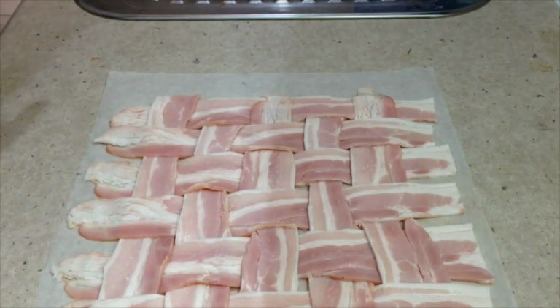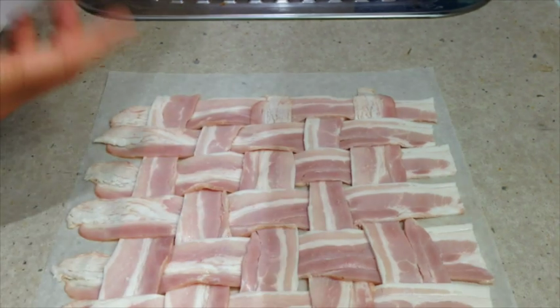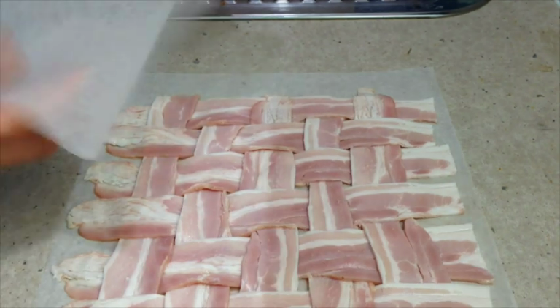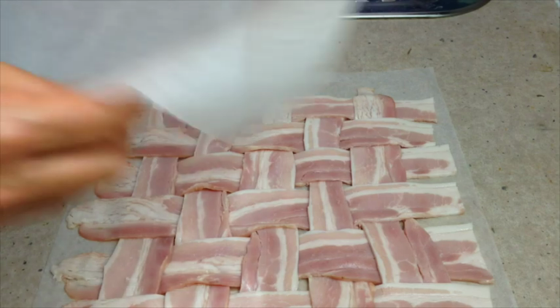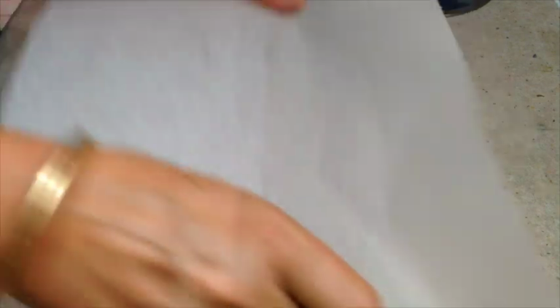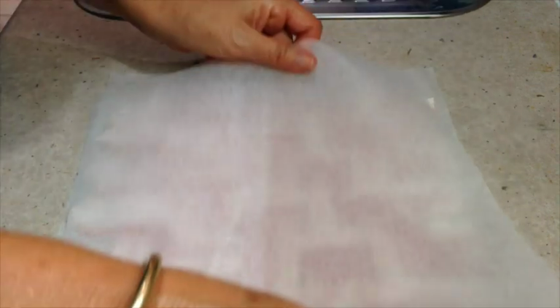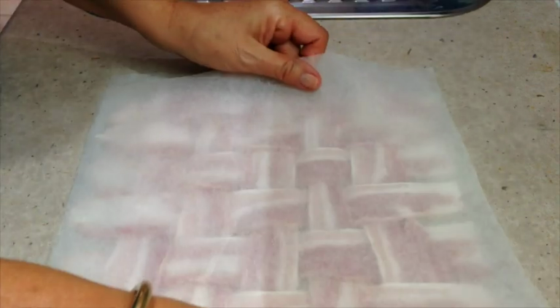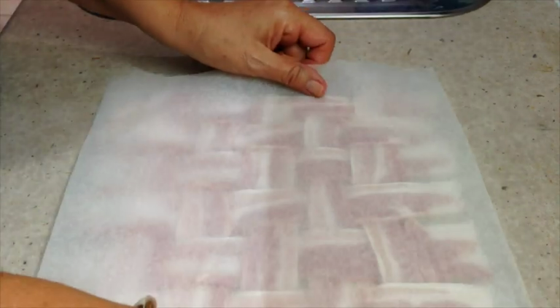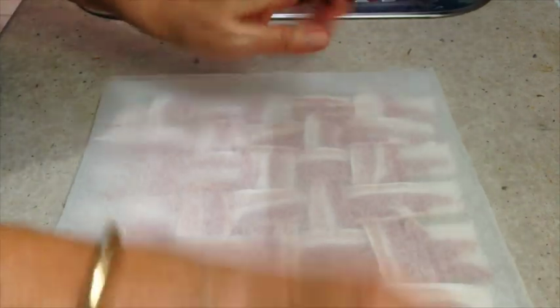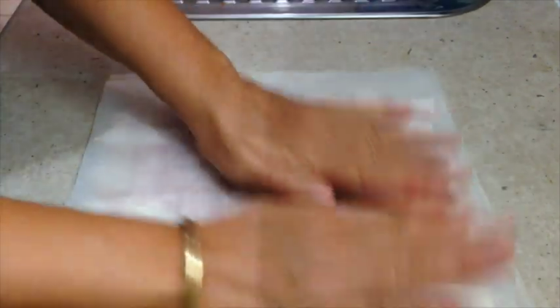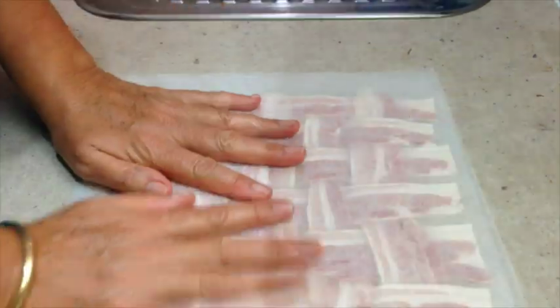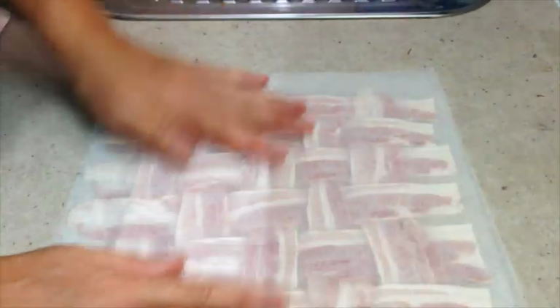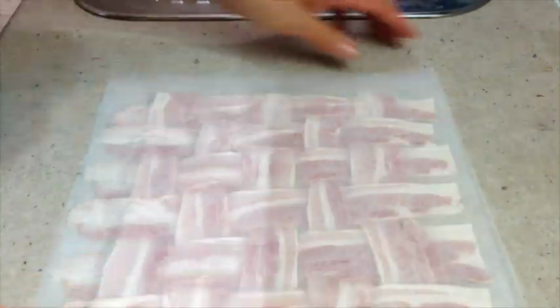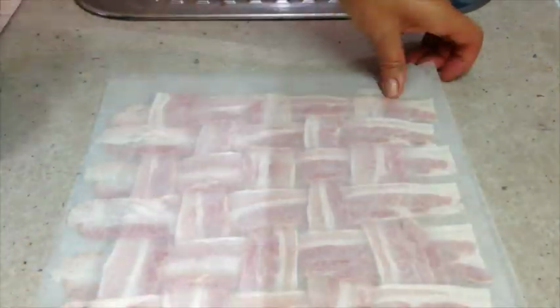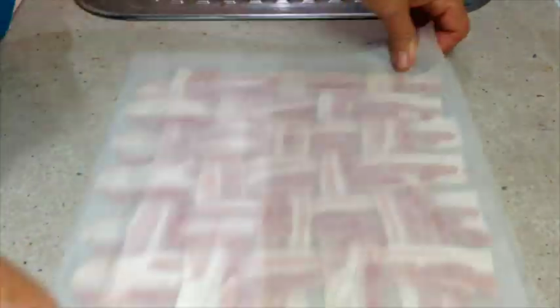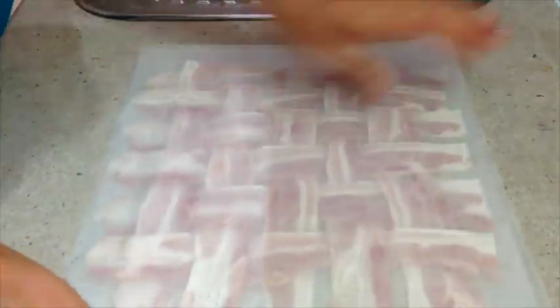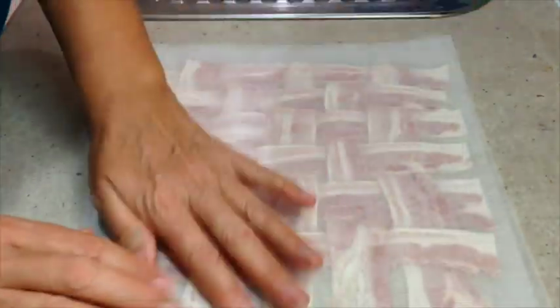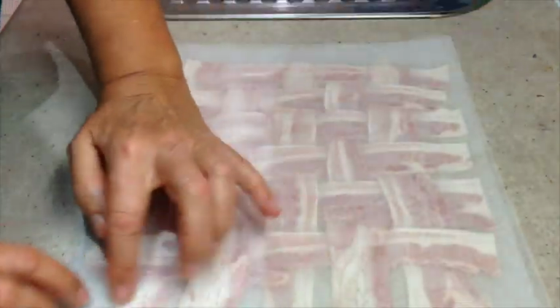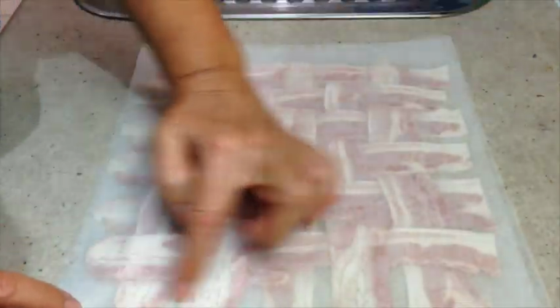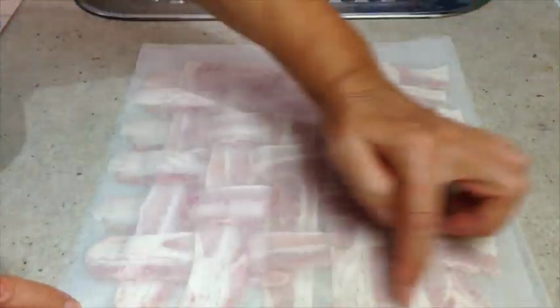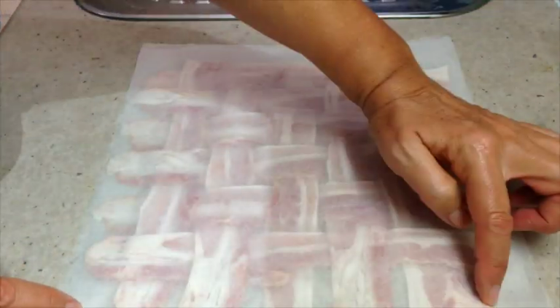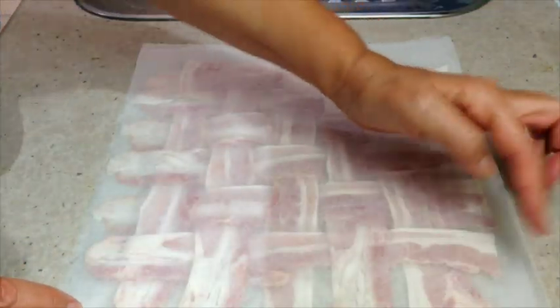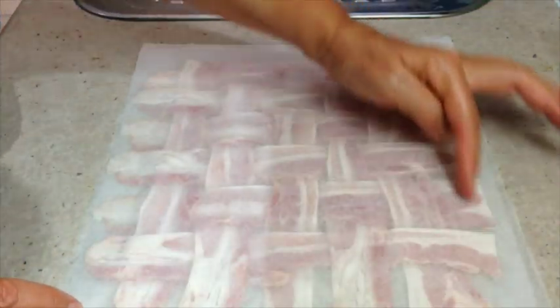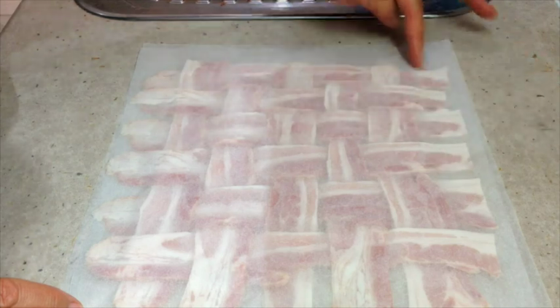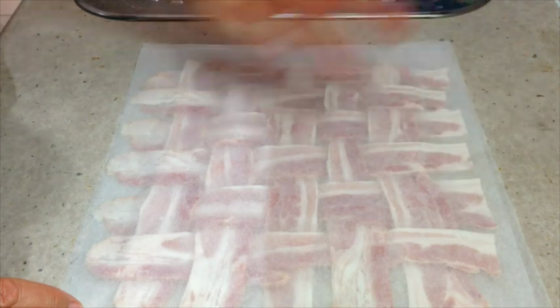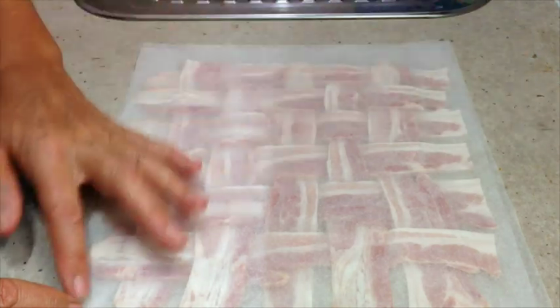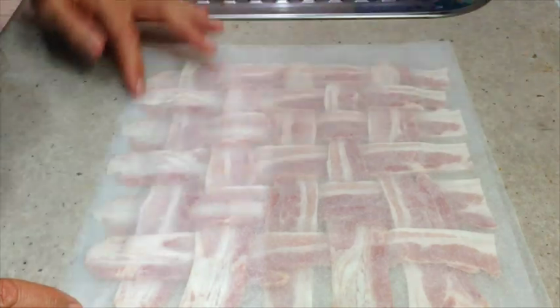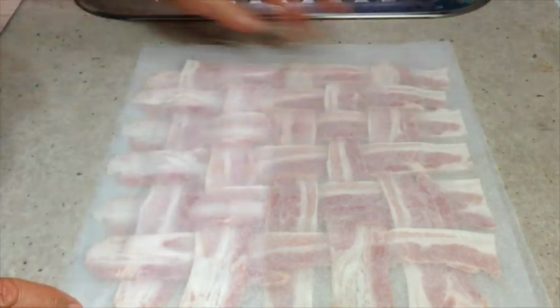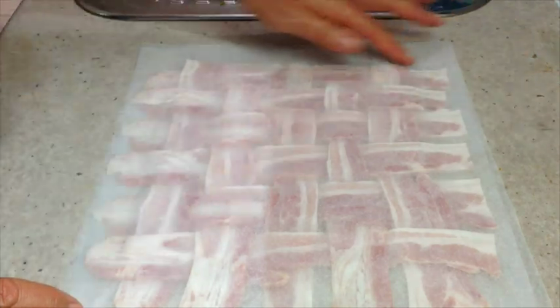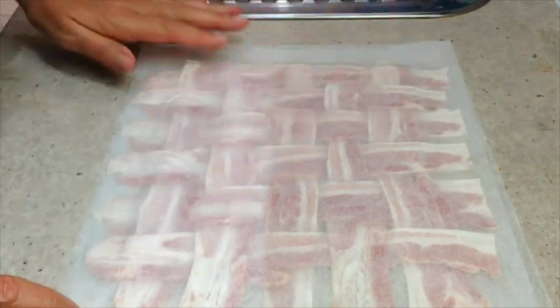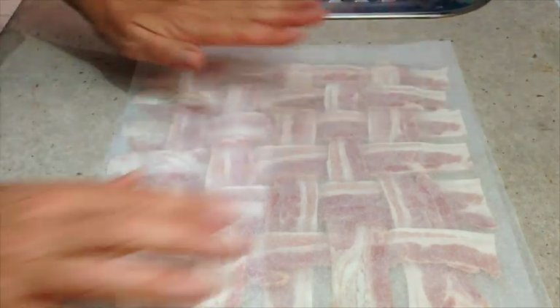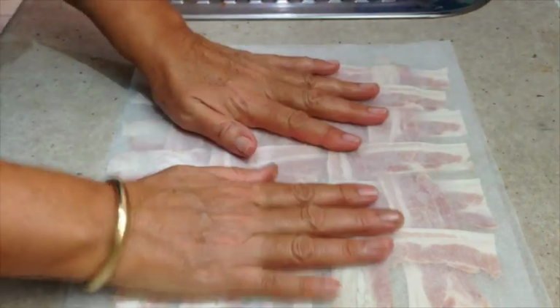Now we just pop a piece of baking paper on the top of it and press it down. You can get a pair of kitchen scissors if you like and just neaten up those edges so it's nice and square.